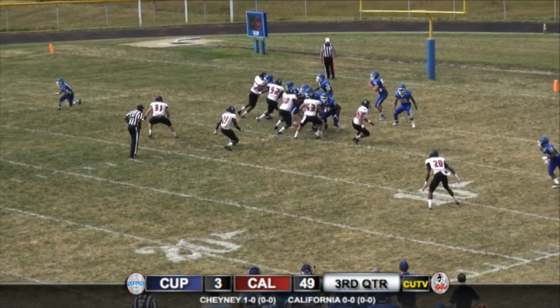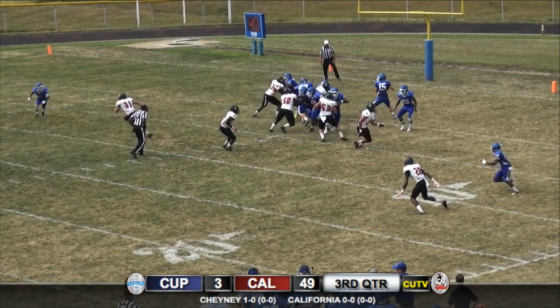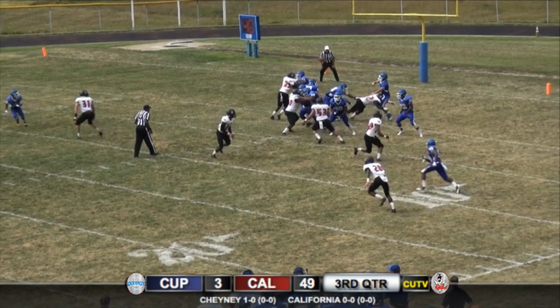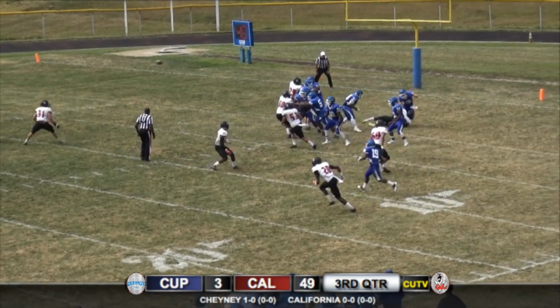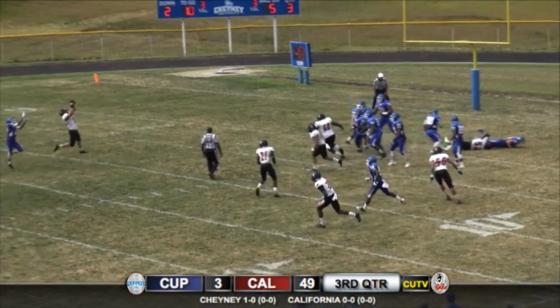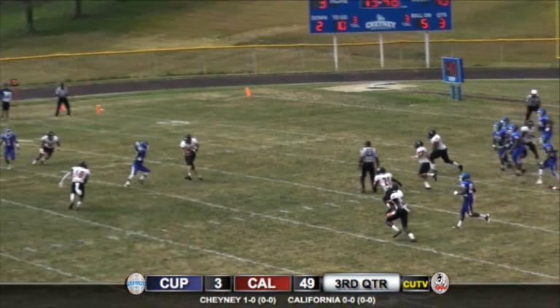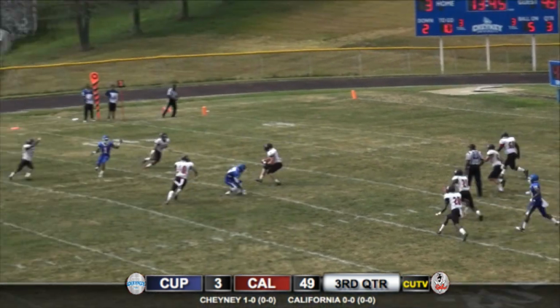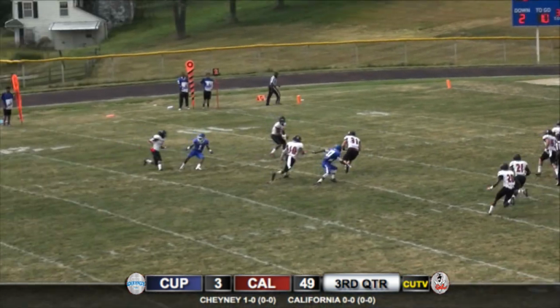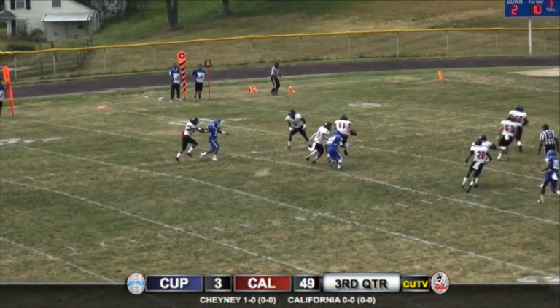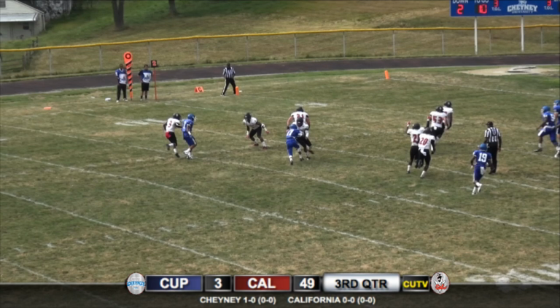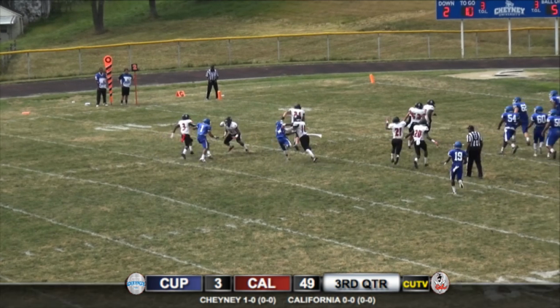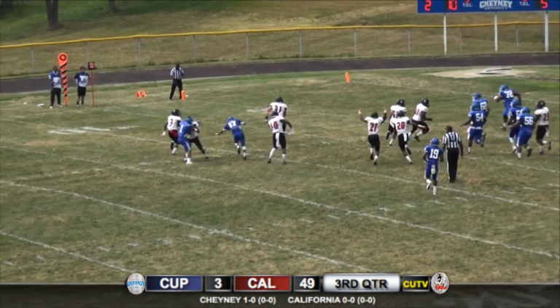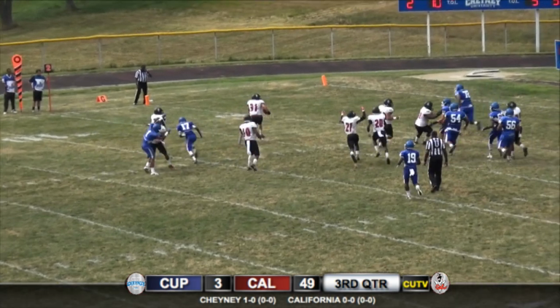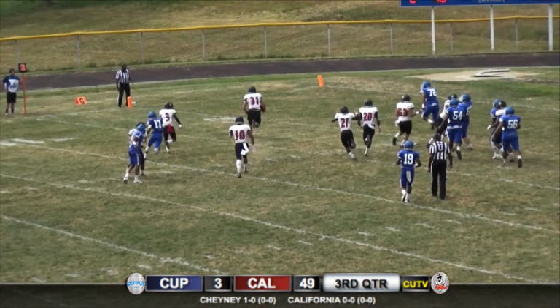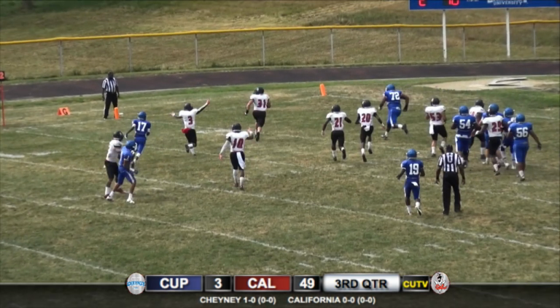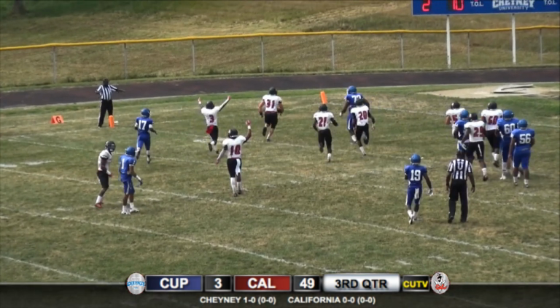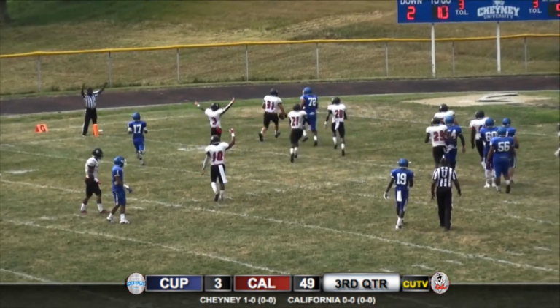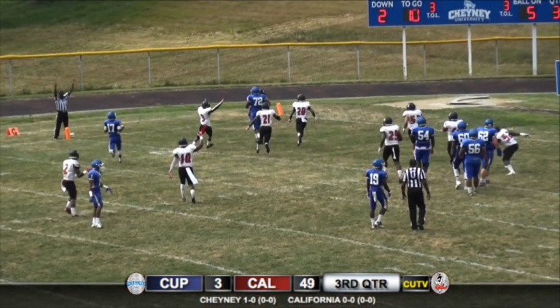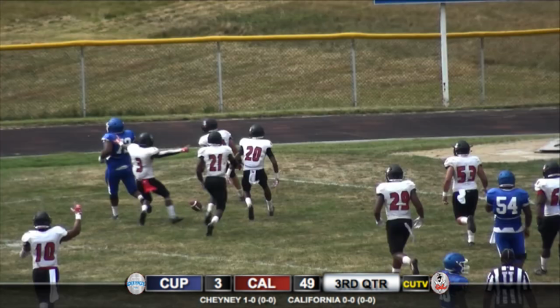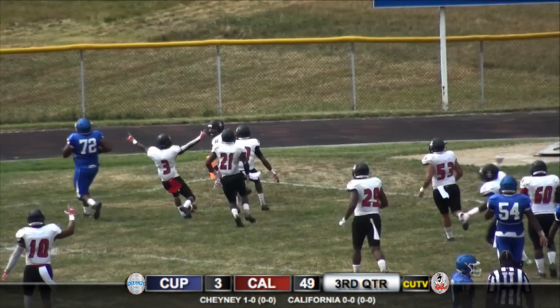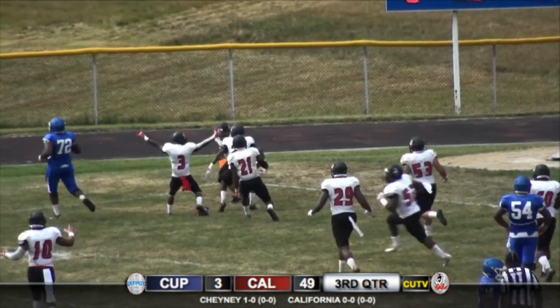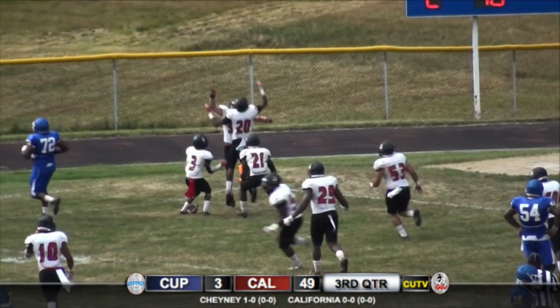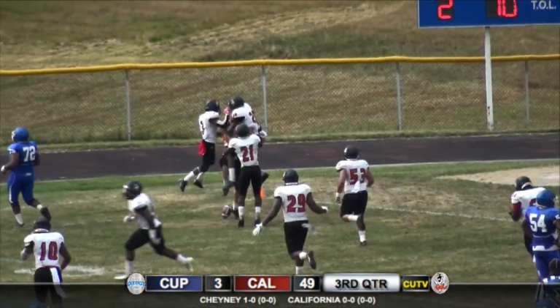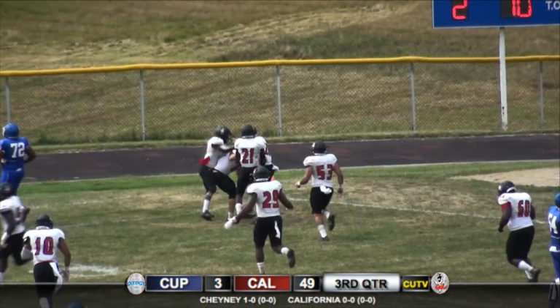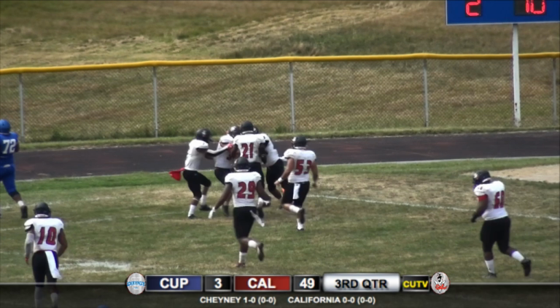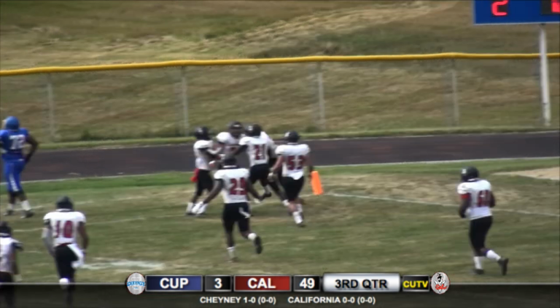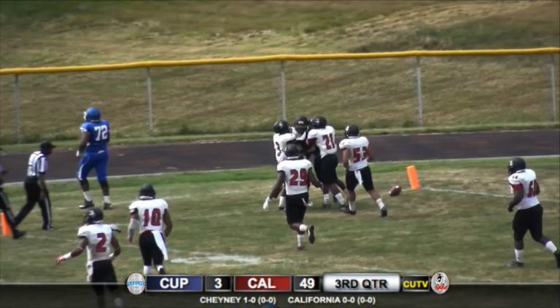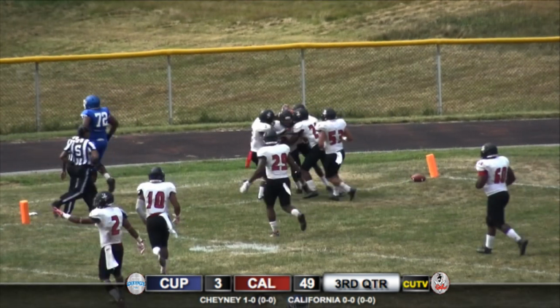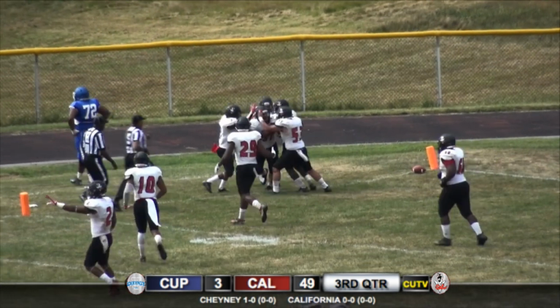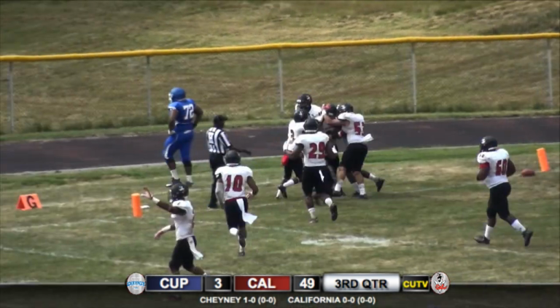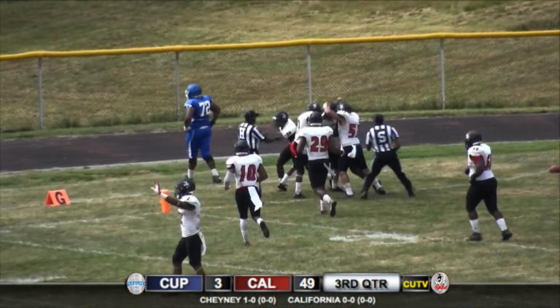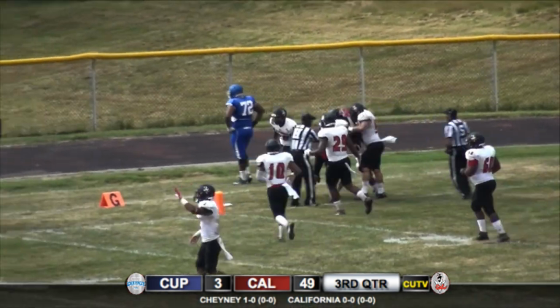Trouts is looking to throw and right into the arms of number 31 Luke Rapchak, and he is going to jump into the end zone — that is a defensive touchdown there for the Vulcans.